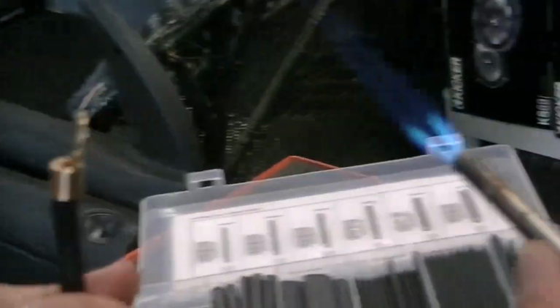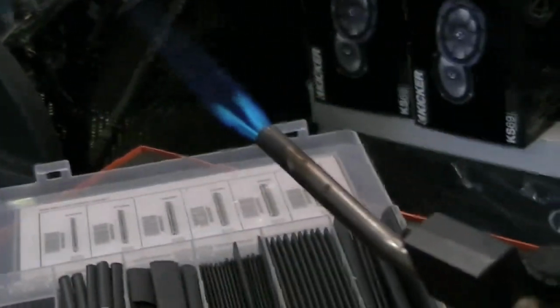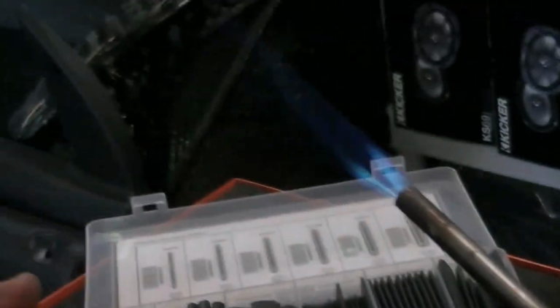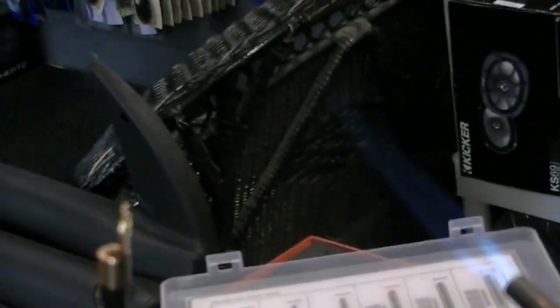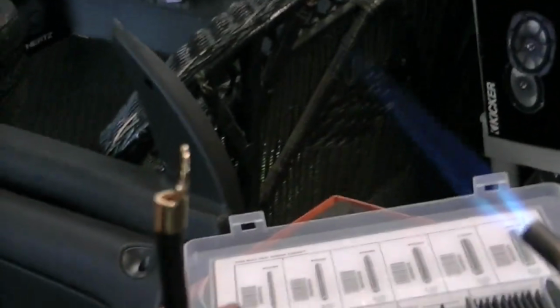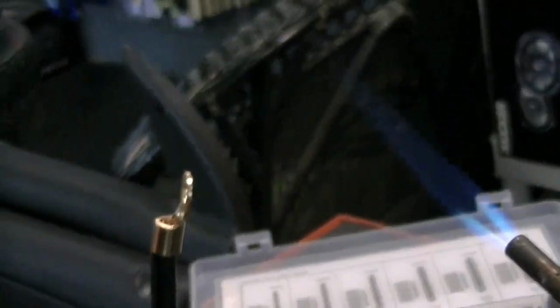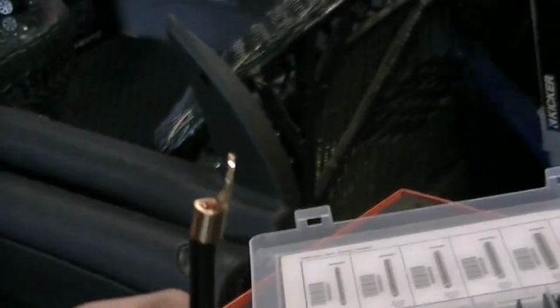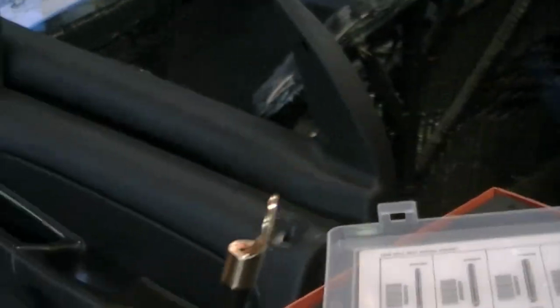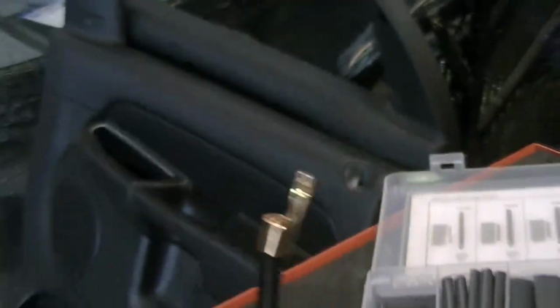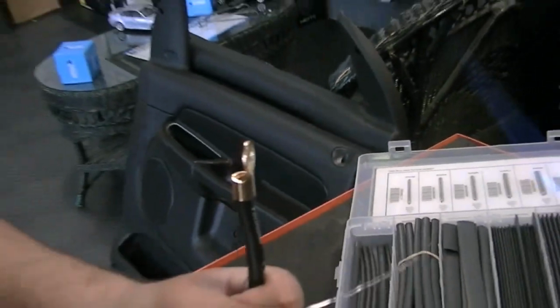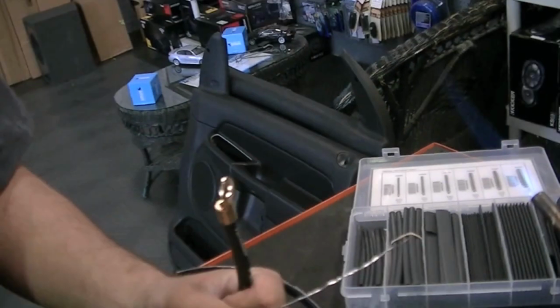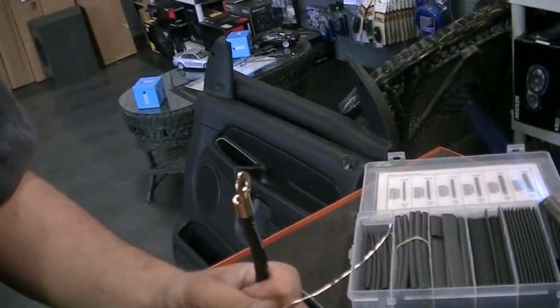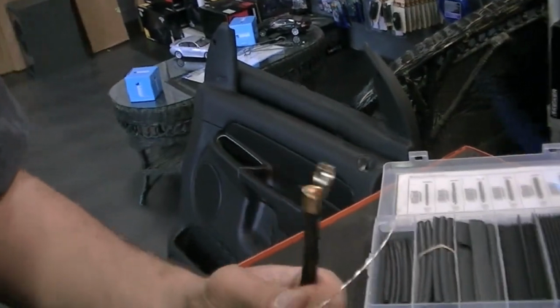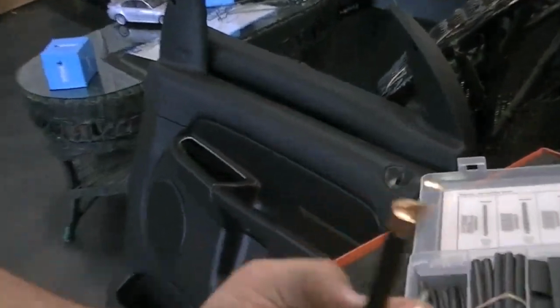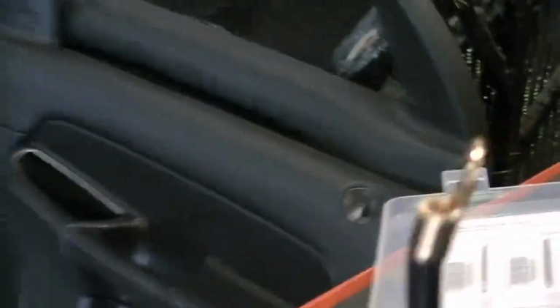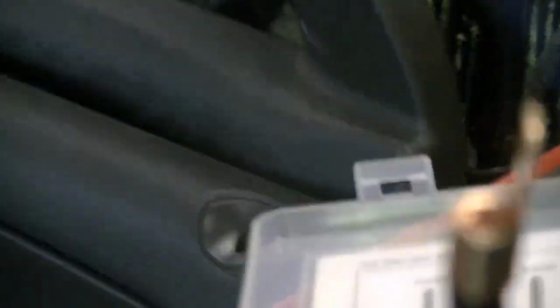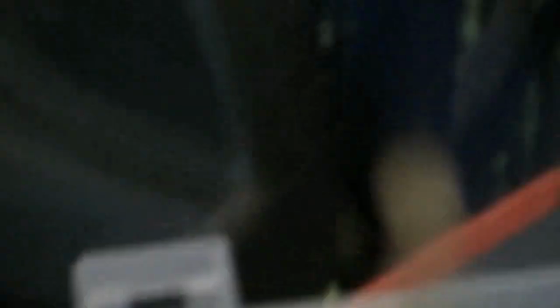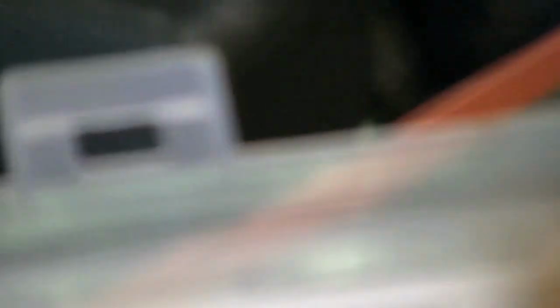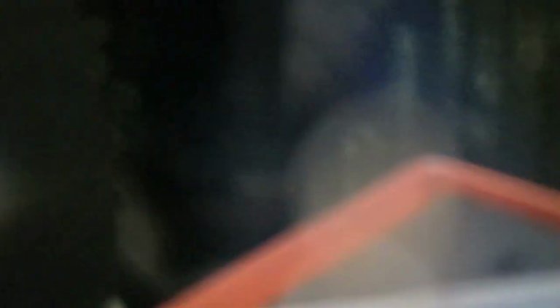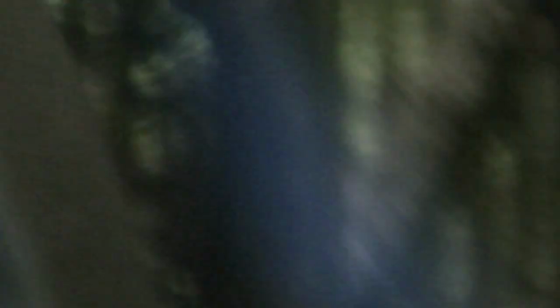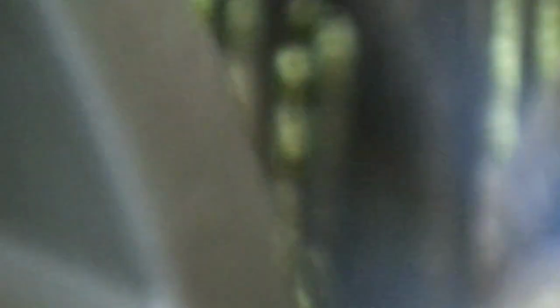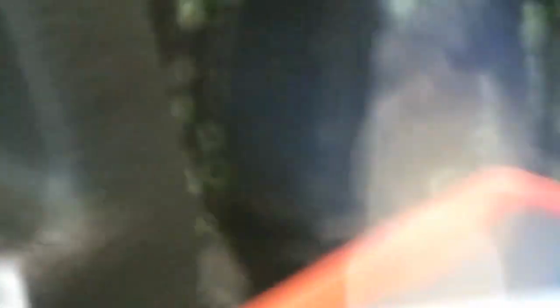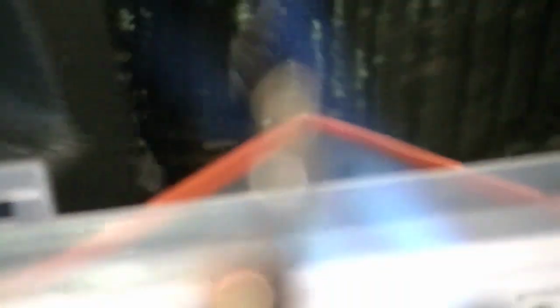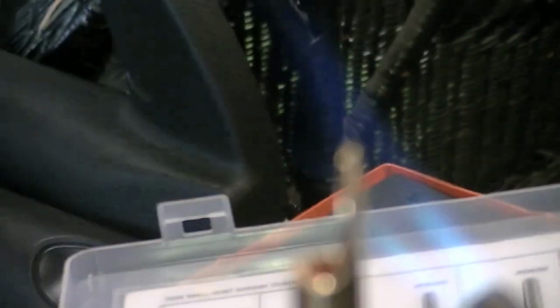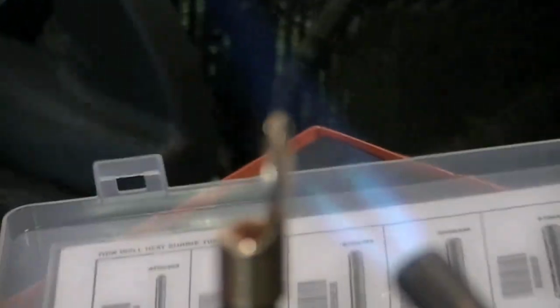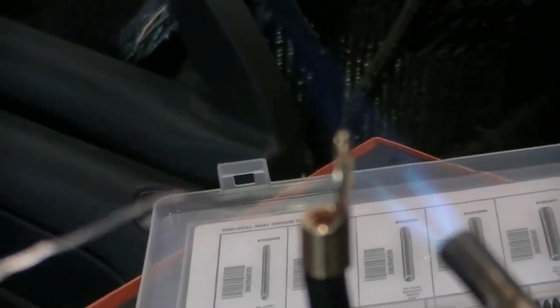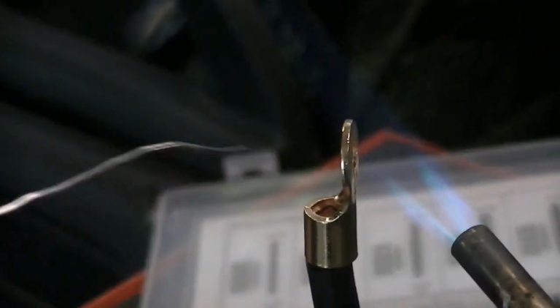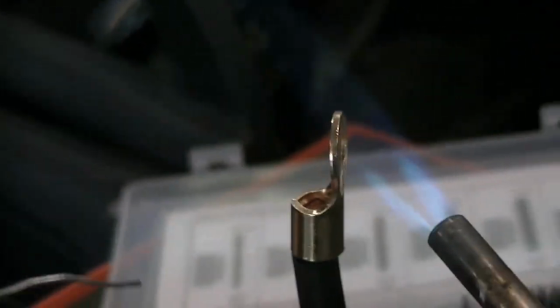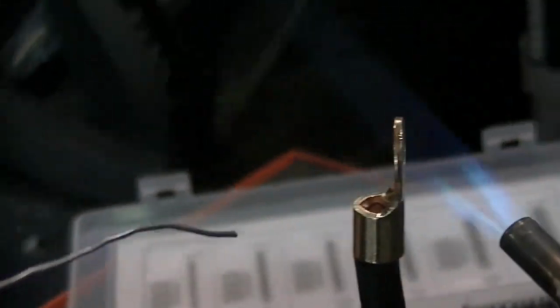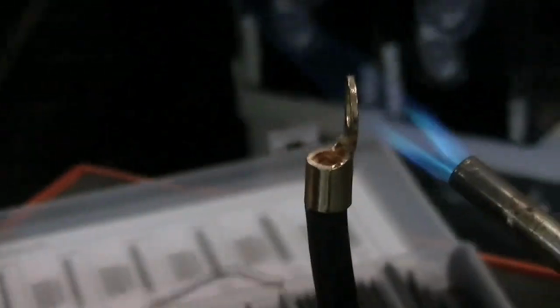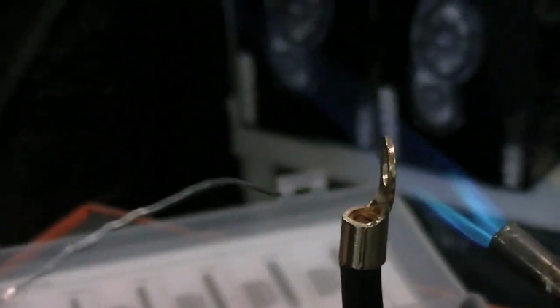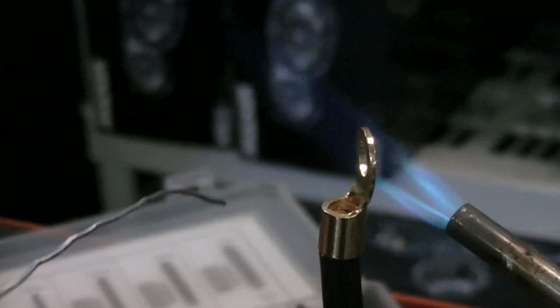Alright, so we're going to solder on our connector here. A lot of people just like to crimp them, but here we like to solder them to ensure that no matter what, the connection is always going to be solid. So we're just going to heat up the ring terminal here. This is a 5/16th ring terminal, 4 gauge ground cable.